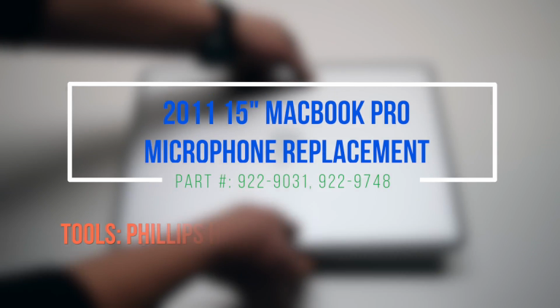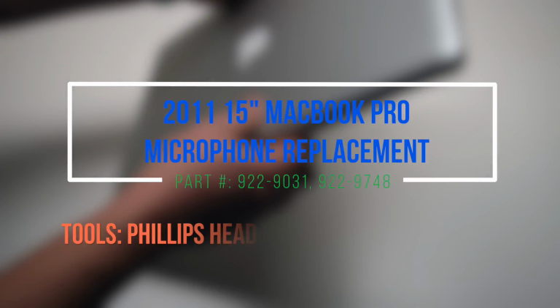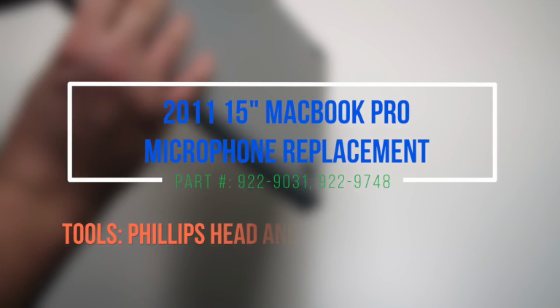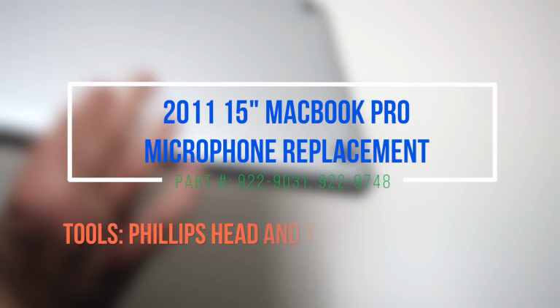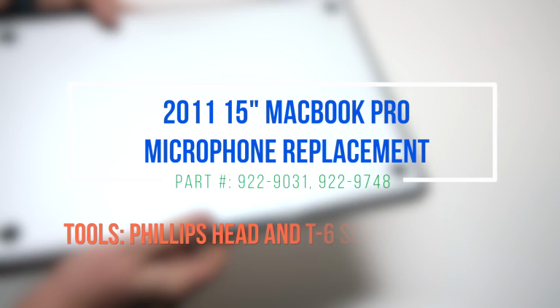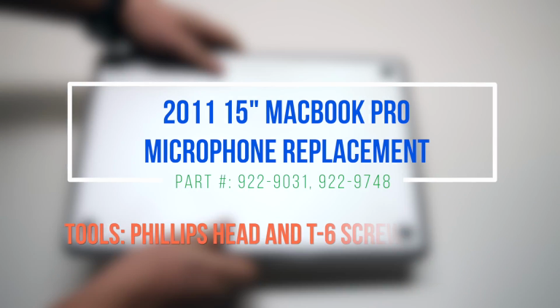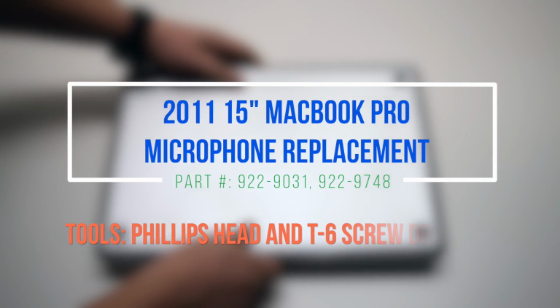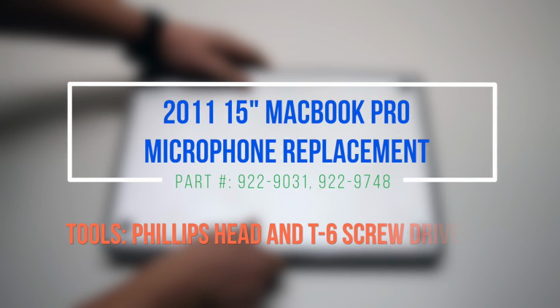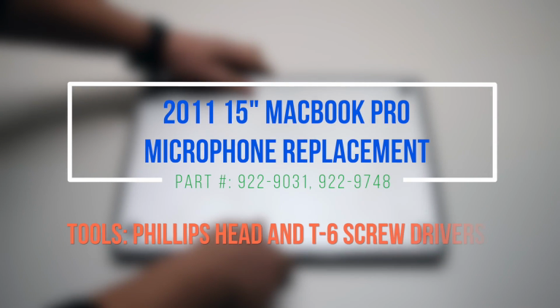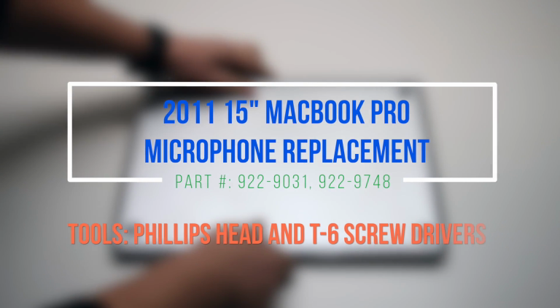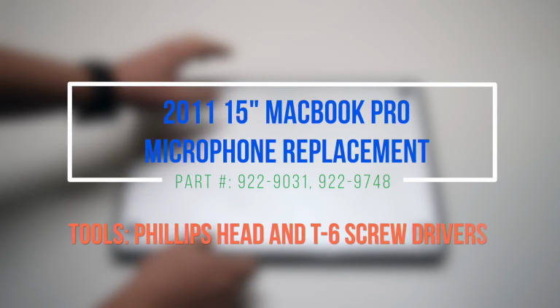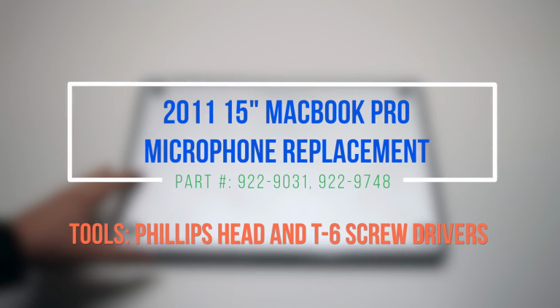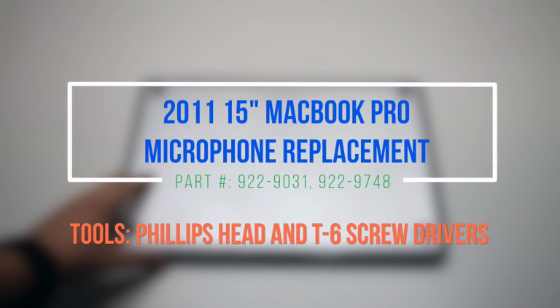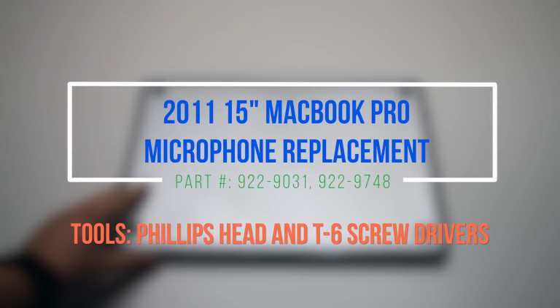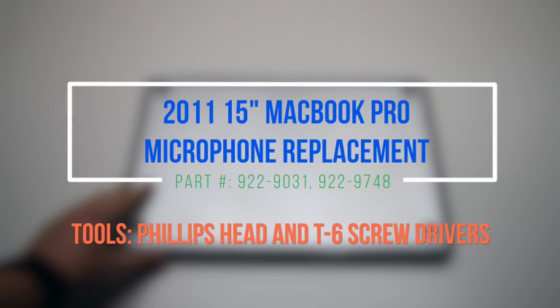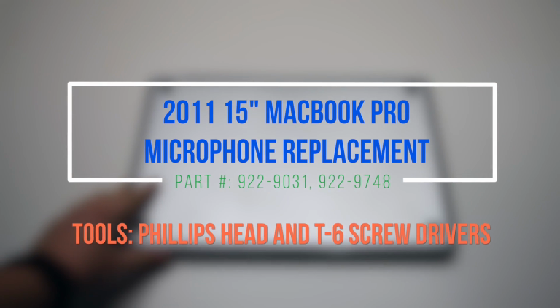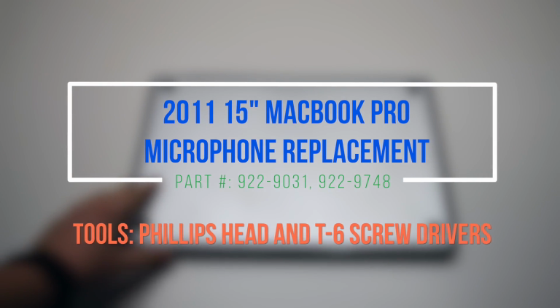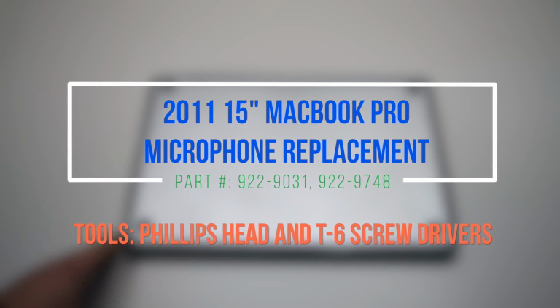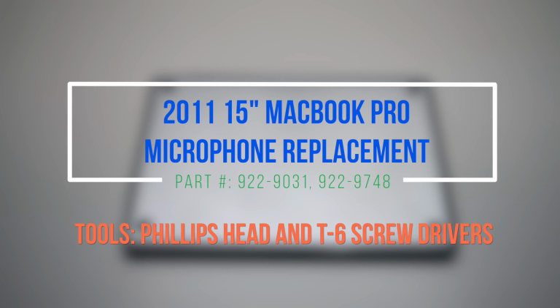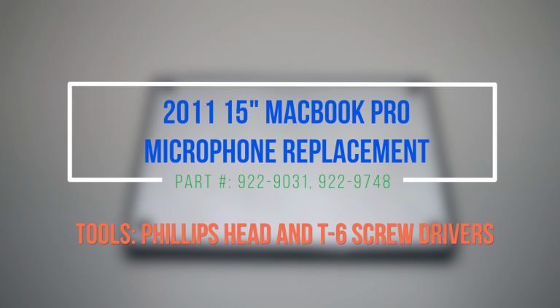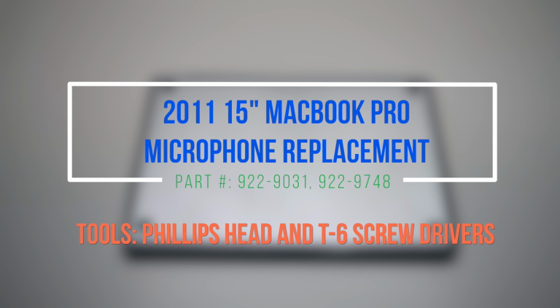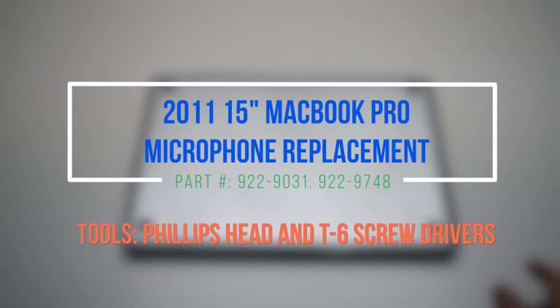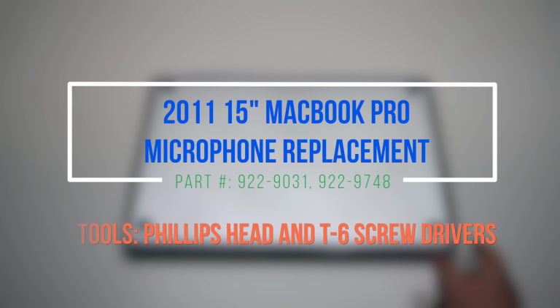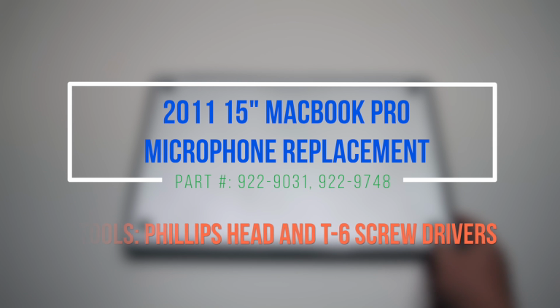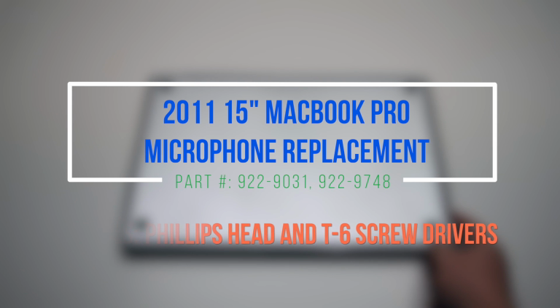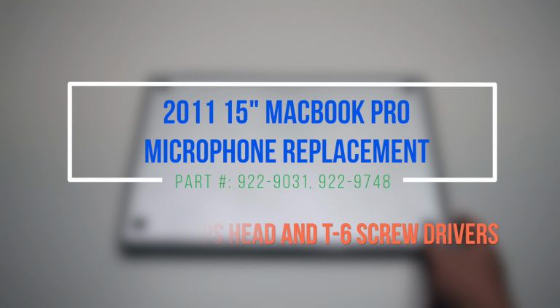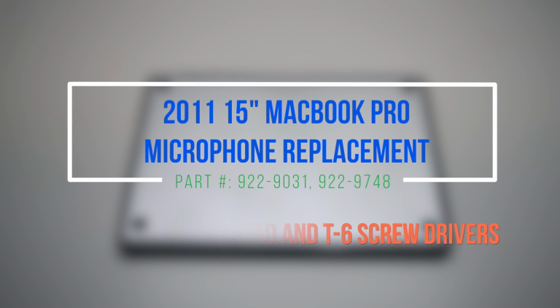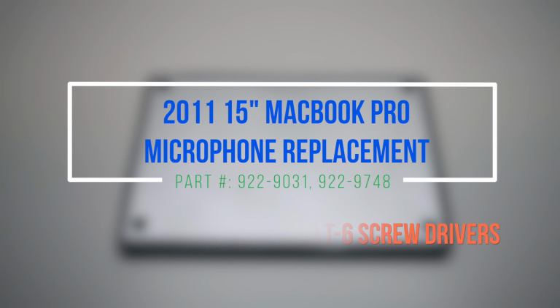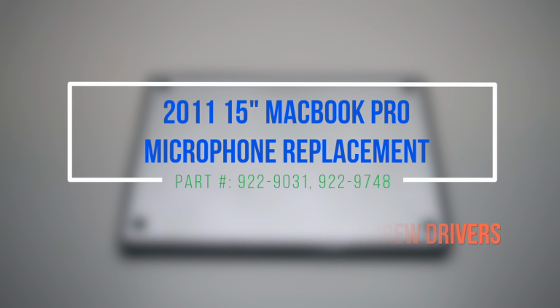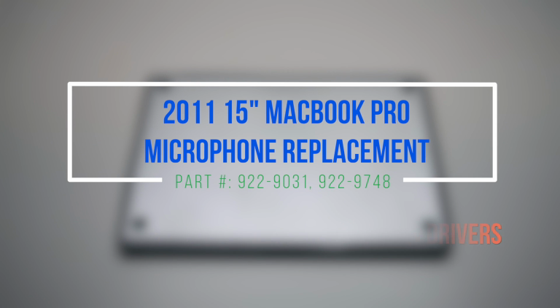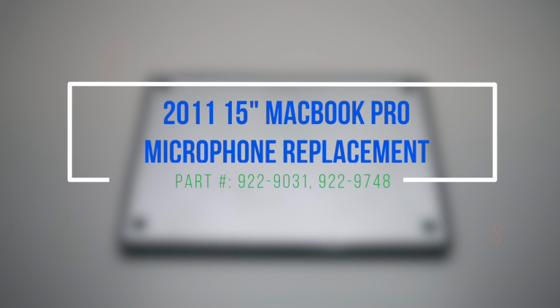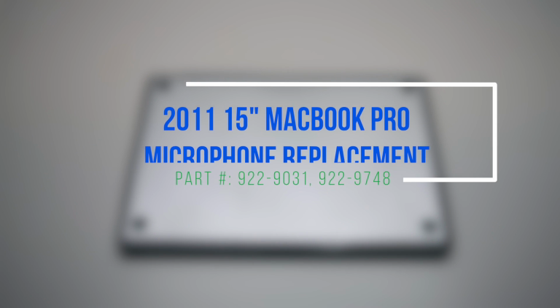2011 15-inch MacBook Pro microphone replacement. Please note that the microphone is located inside the speaker underneath the logic board, so the logic board will have to be removed.